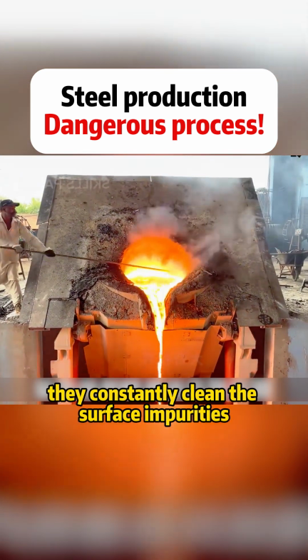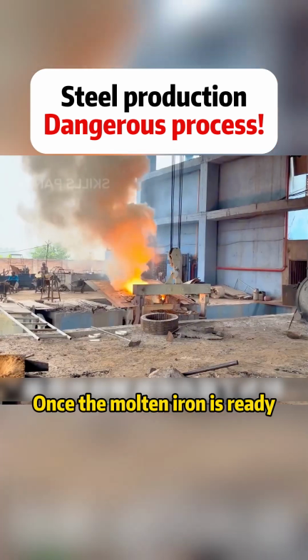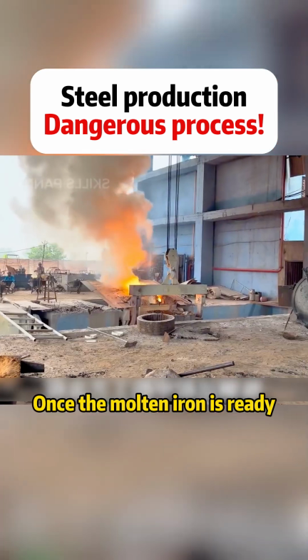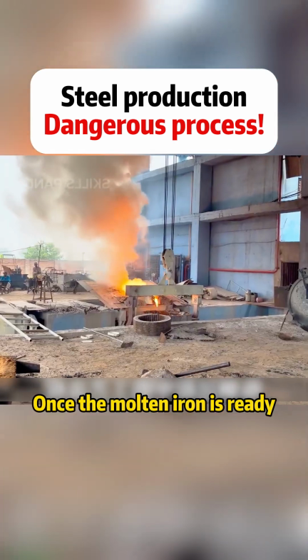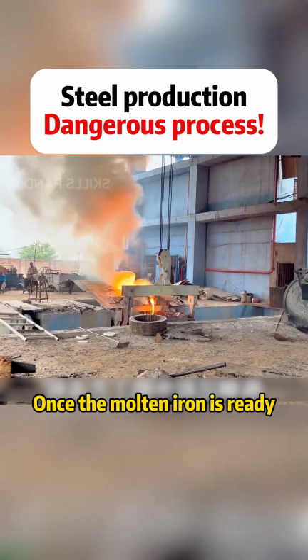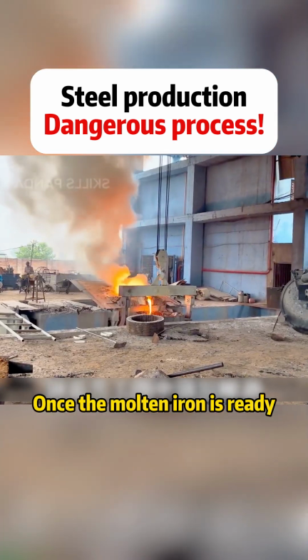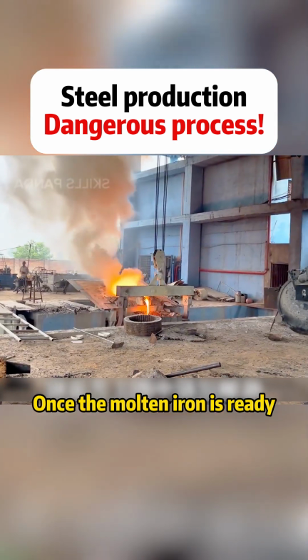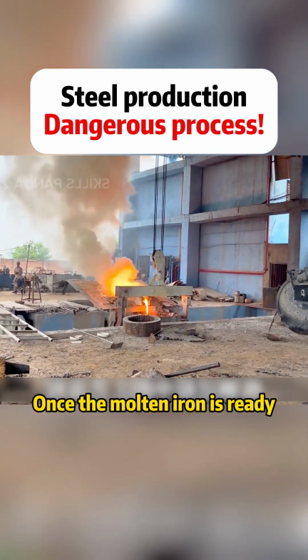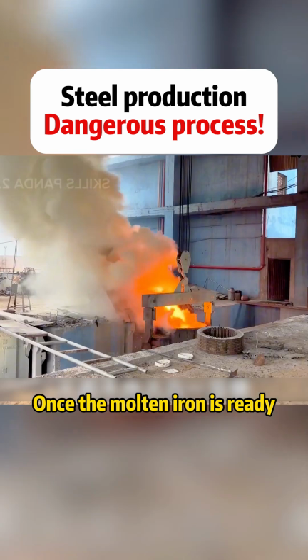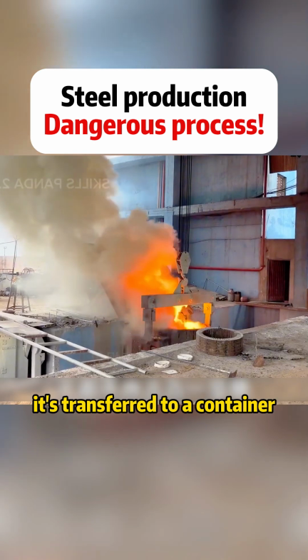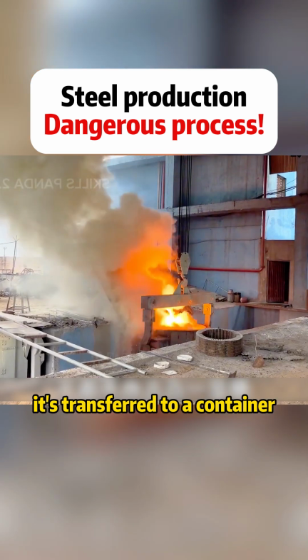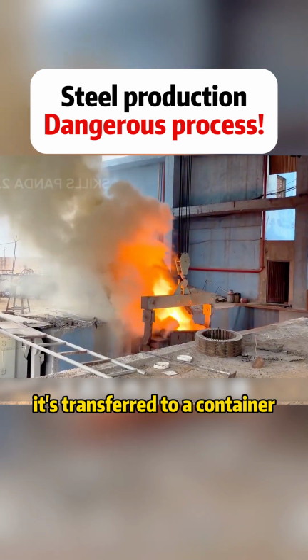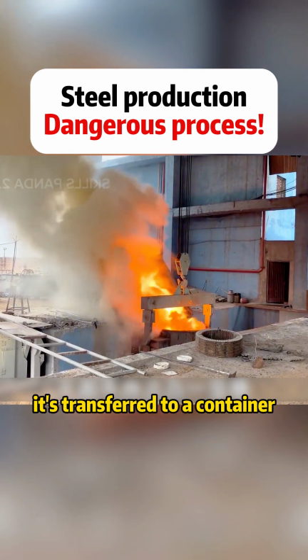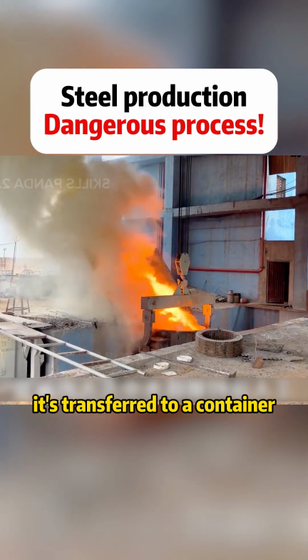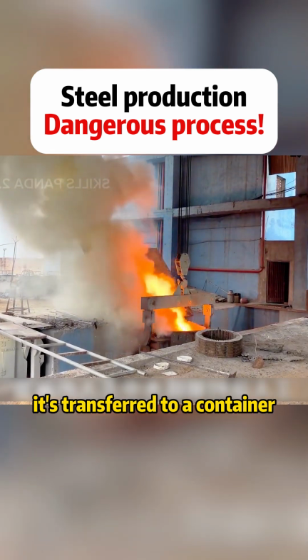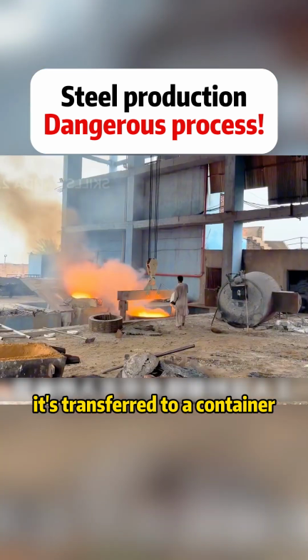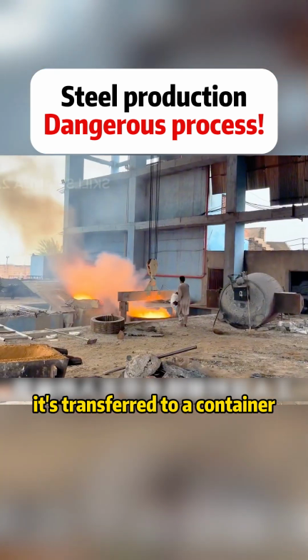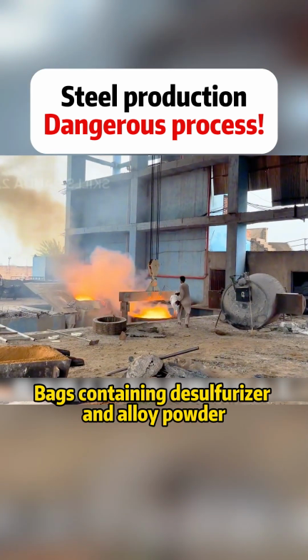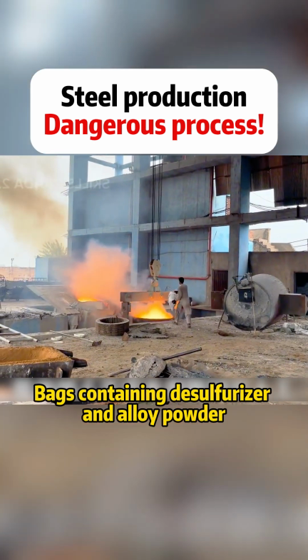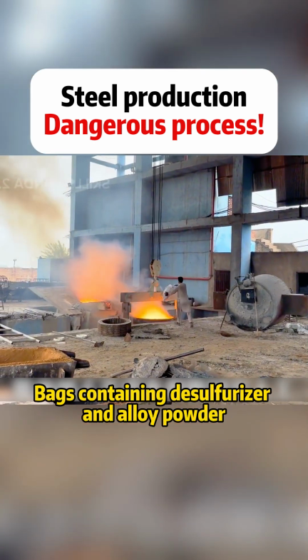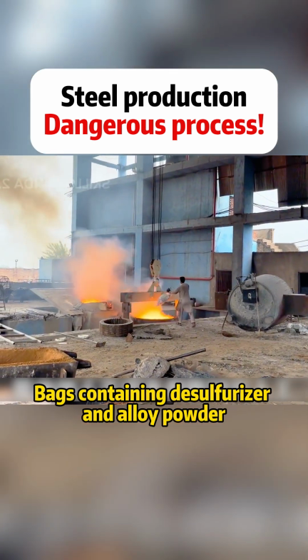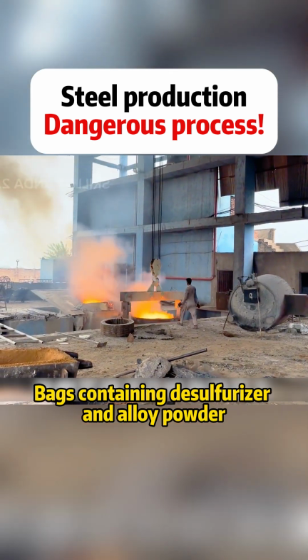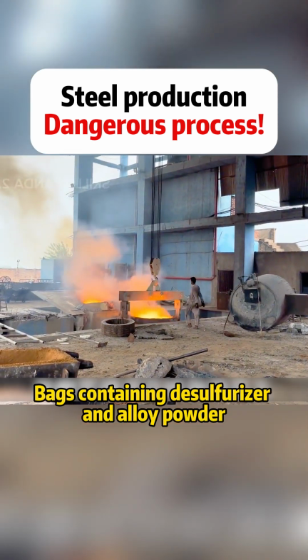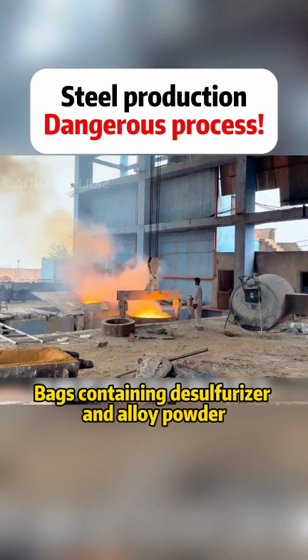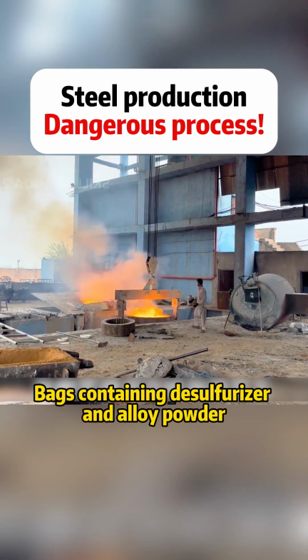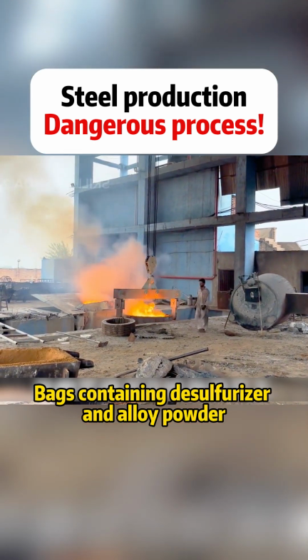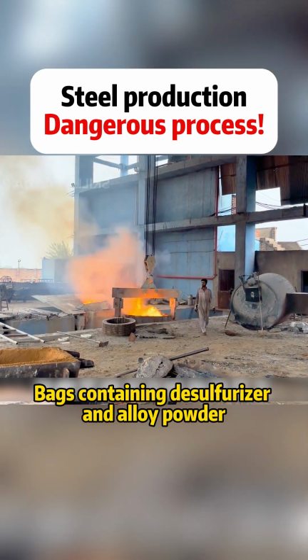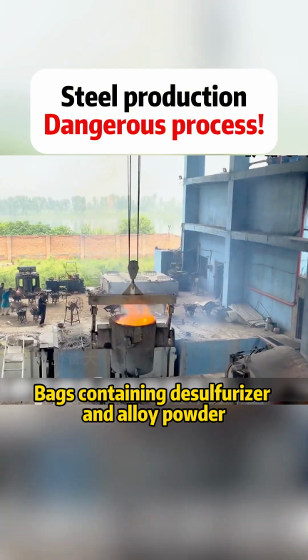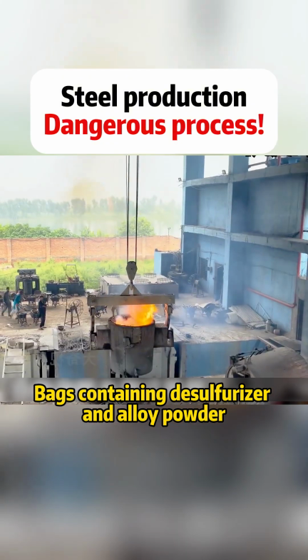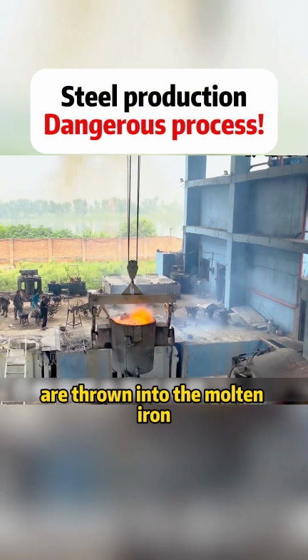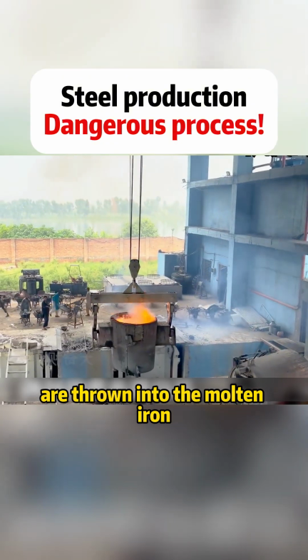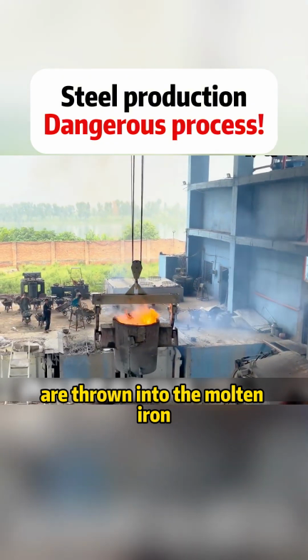During smelting, they constantly clean the surface impurities. Once the molten iron is ready, it's transferred to a container.